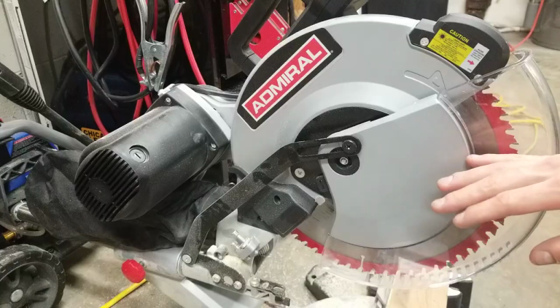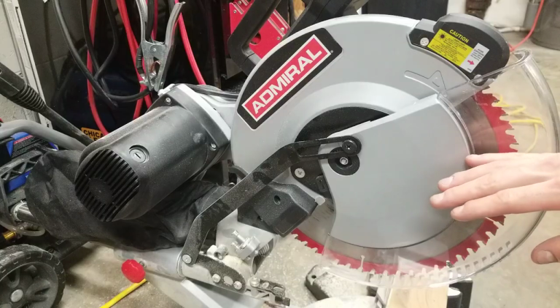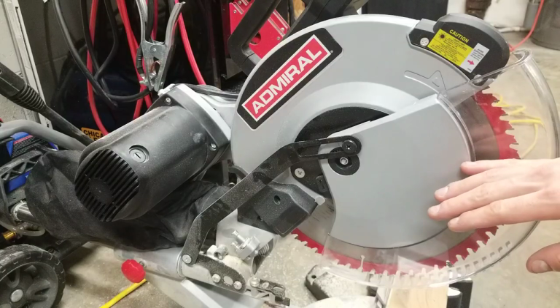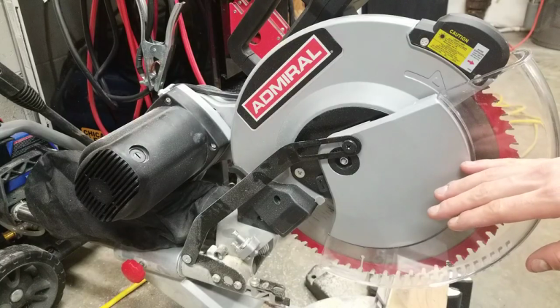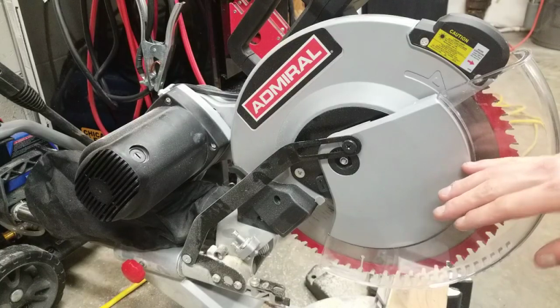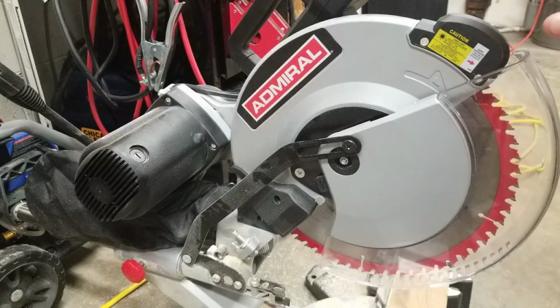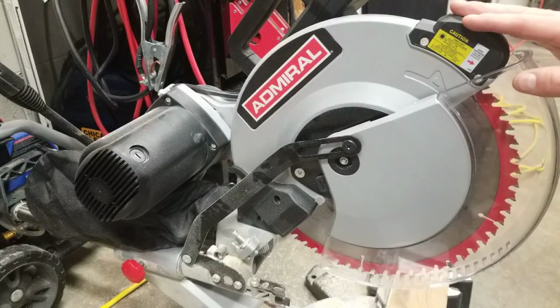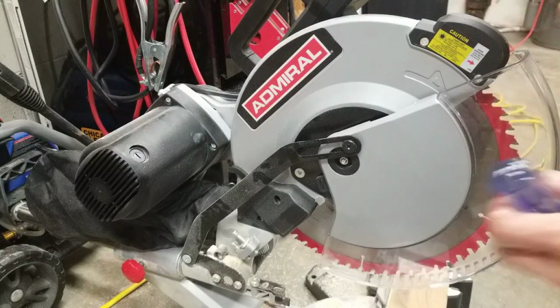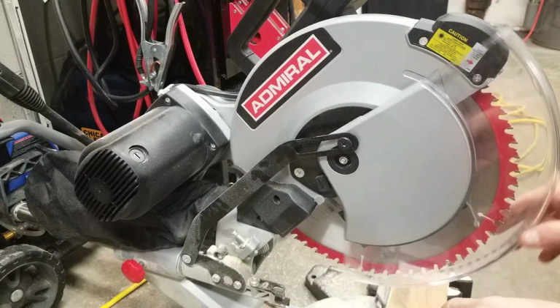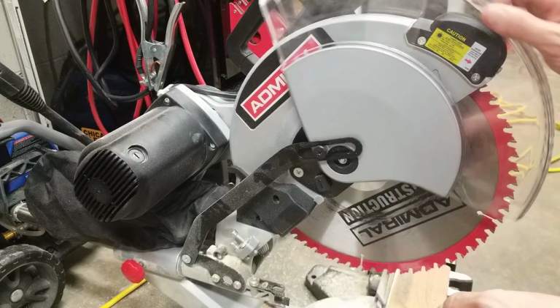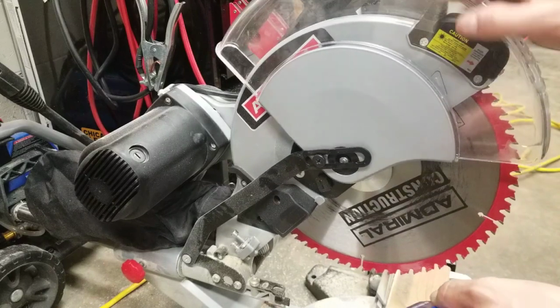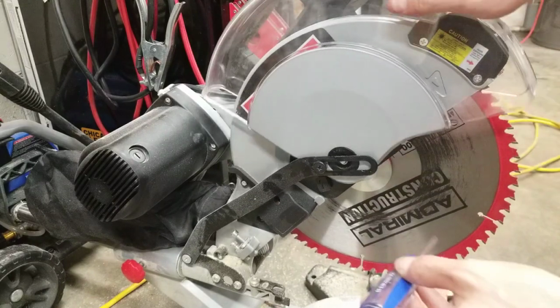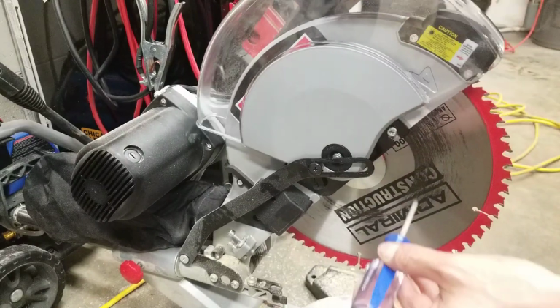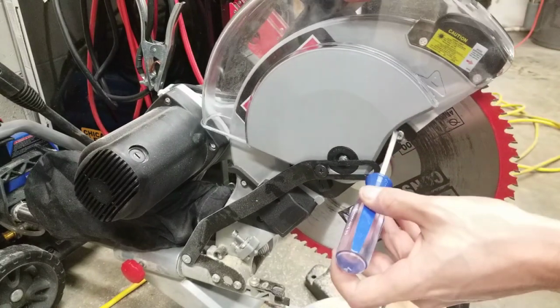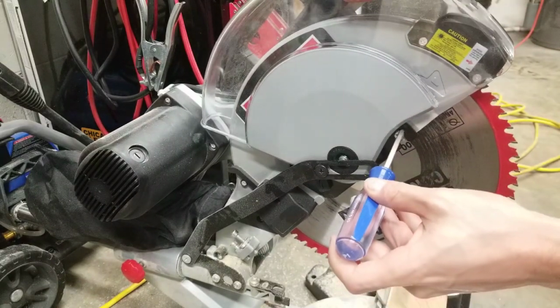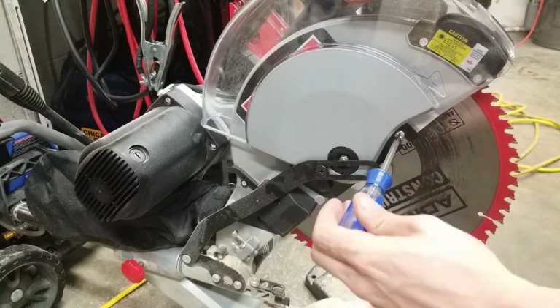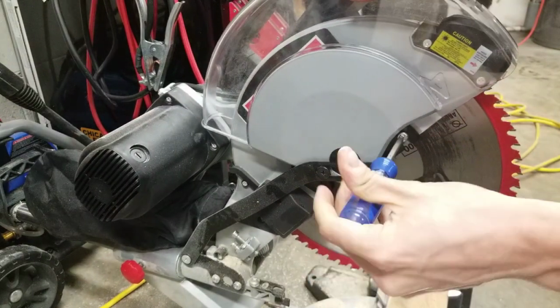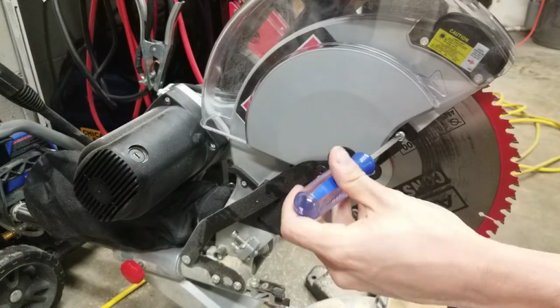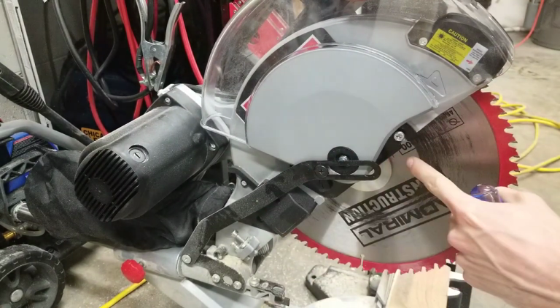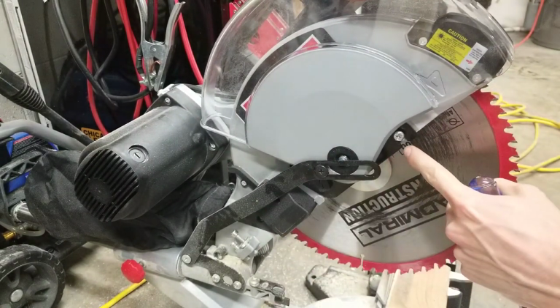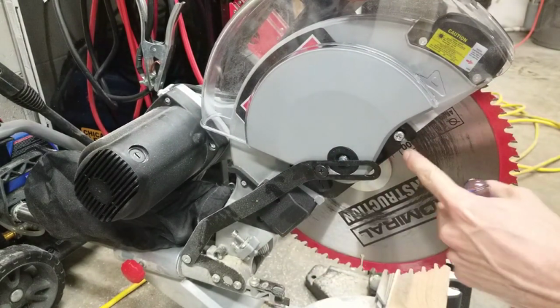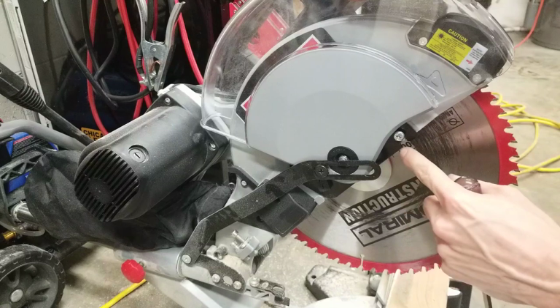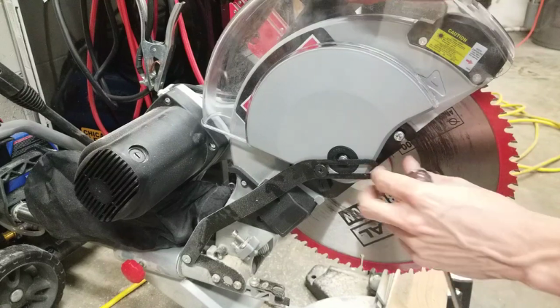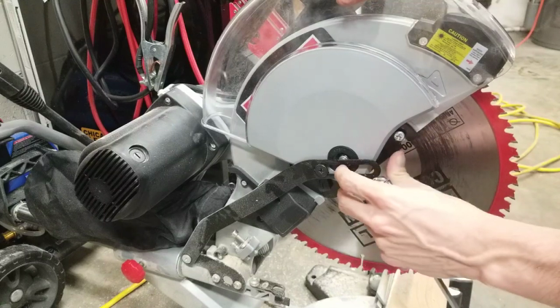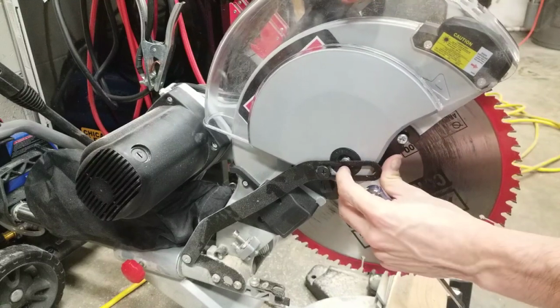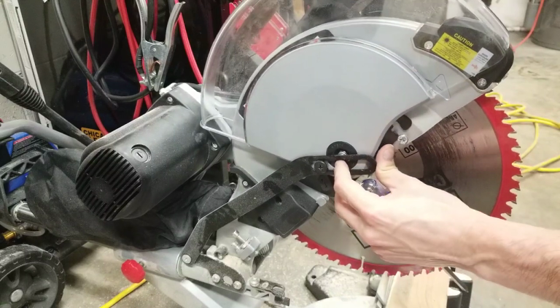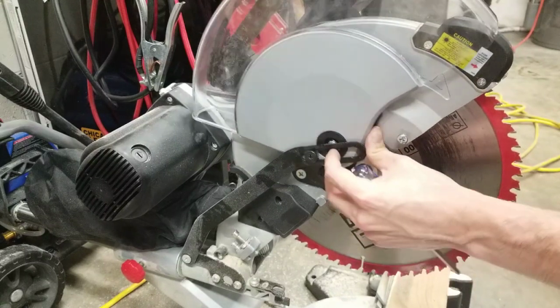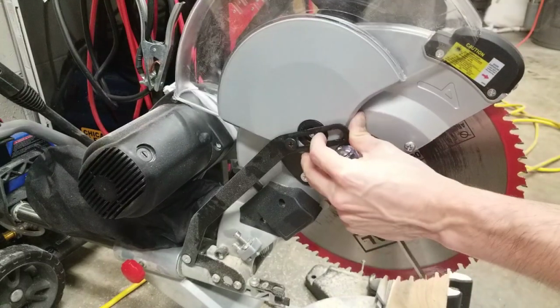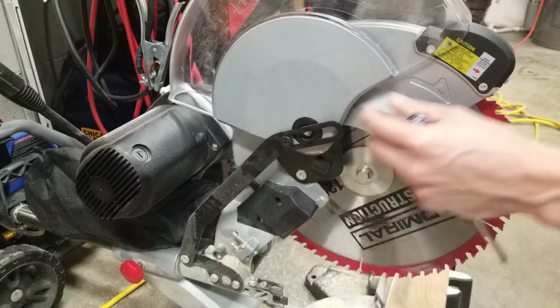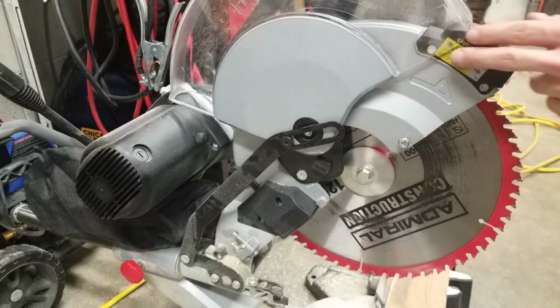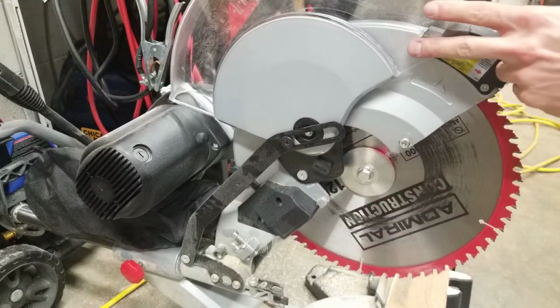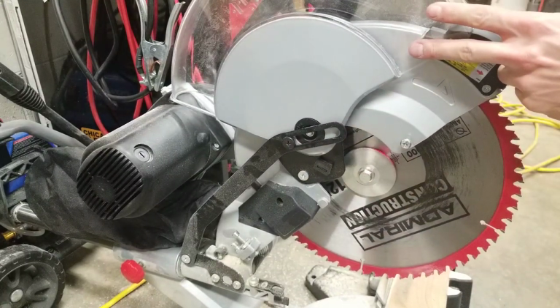For the first step I need to back off the blade guard to be able to access this. To do this, slide this back — it will expose the screw. You don't need to remove it completely, just loosen it. Then slide this off and that allows the blade guard to slide back.